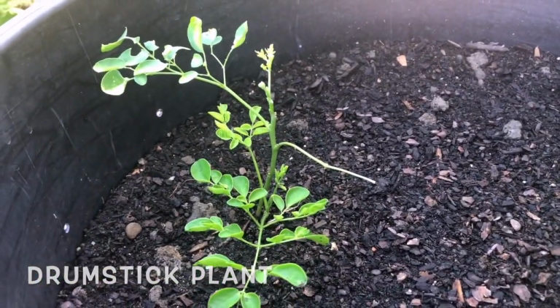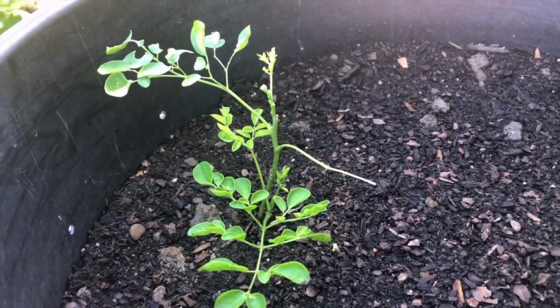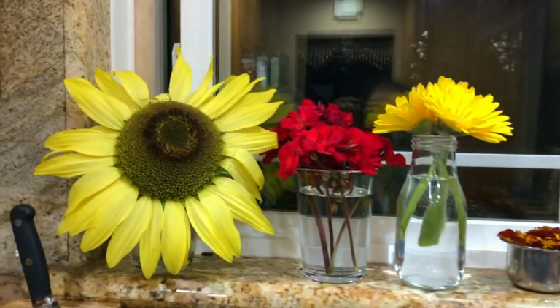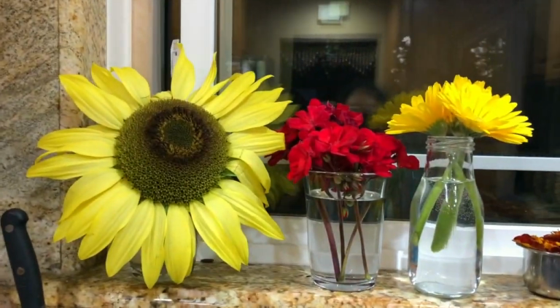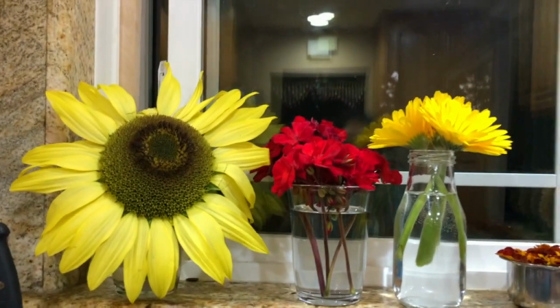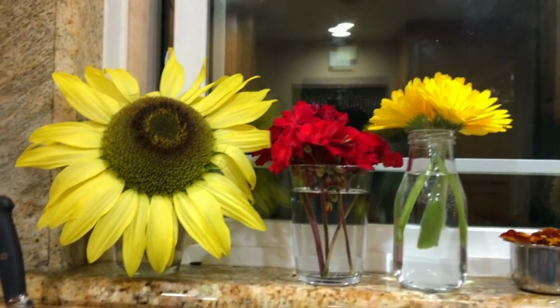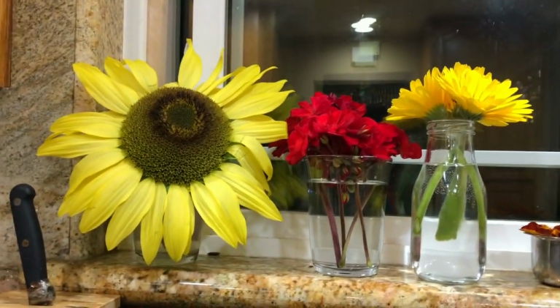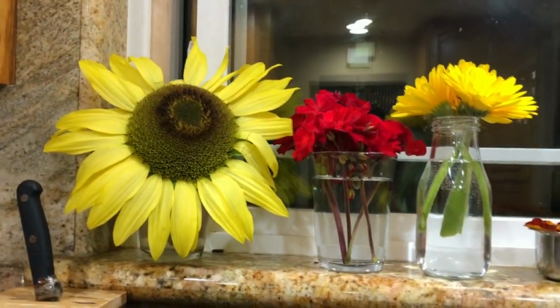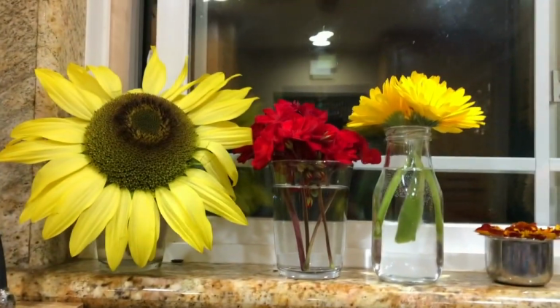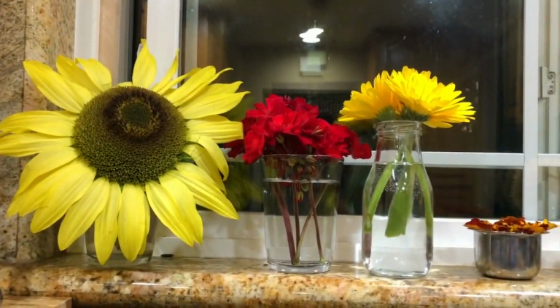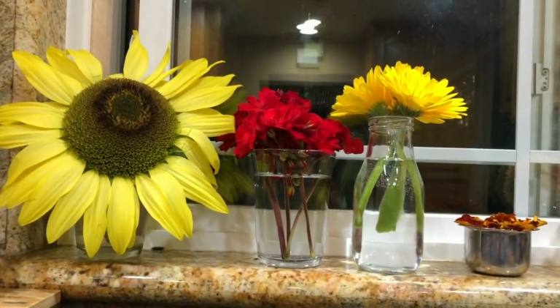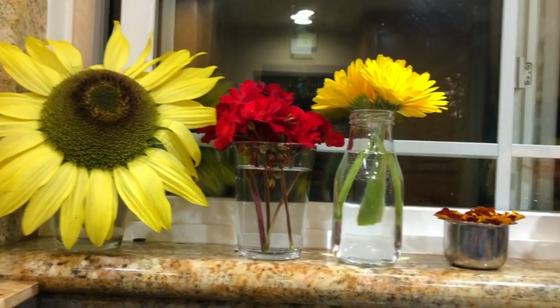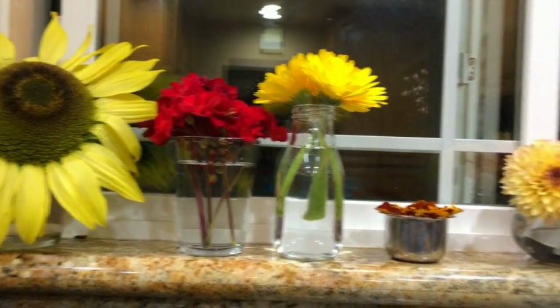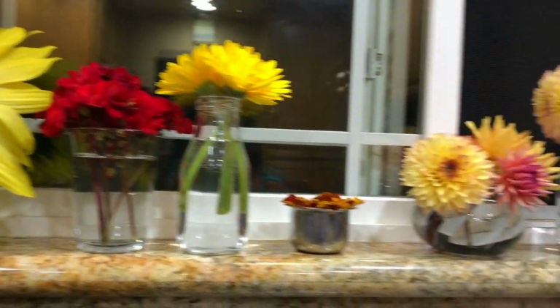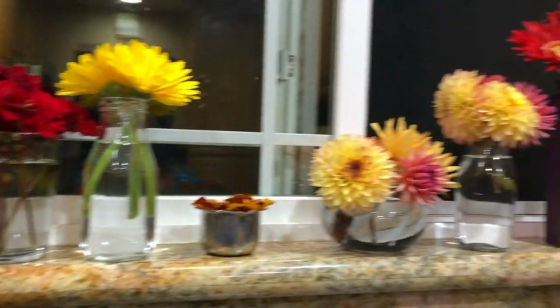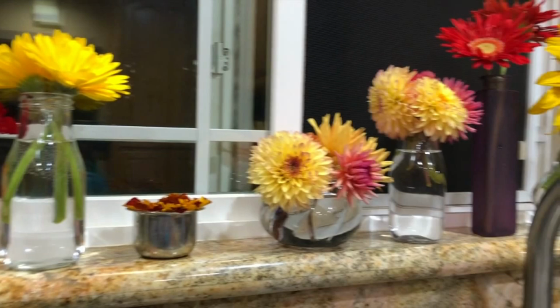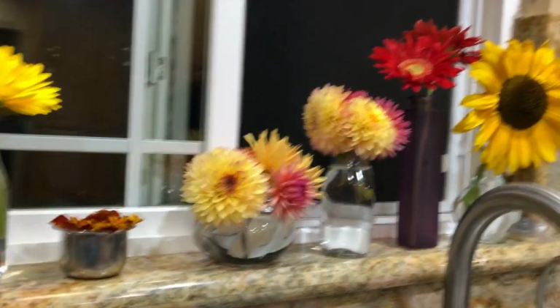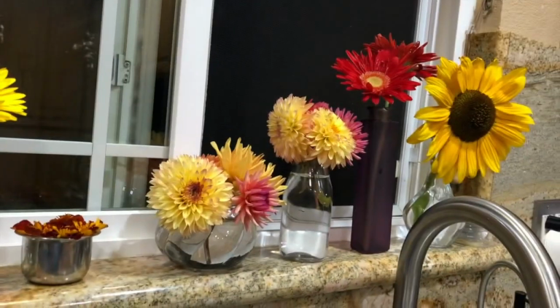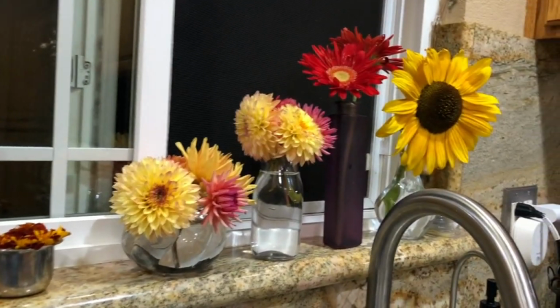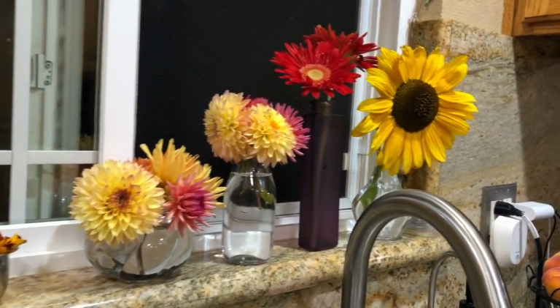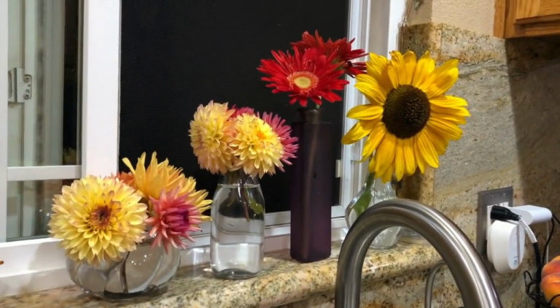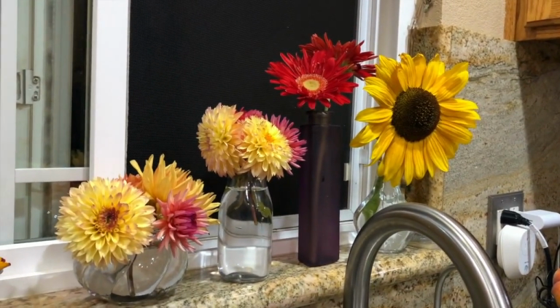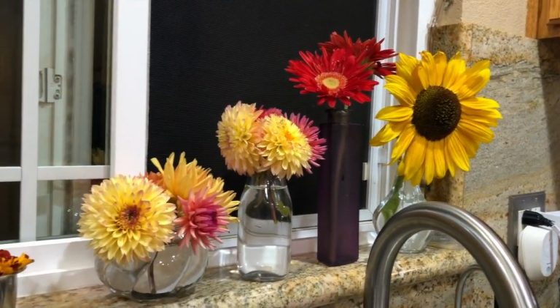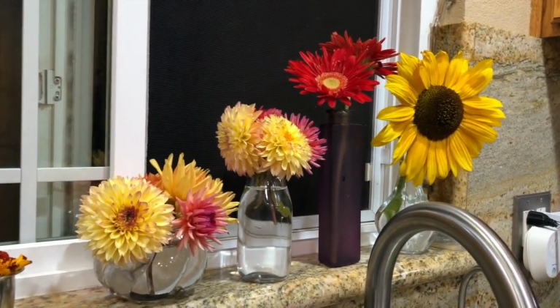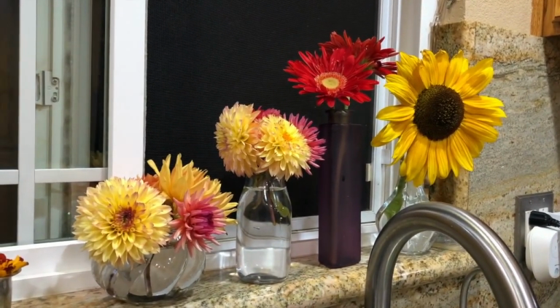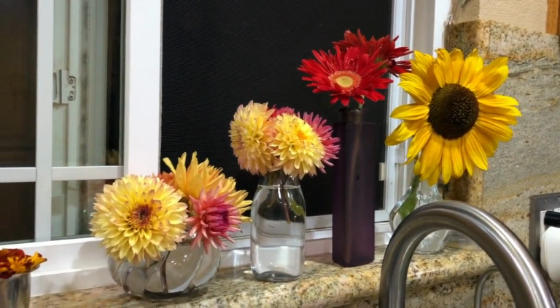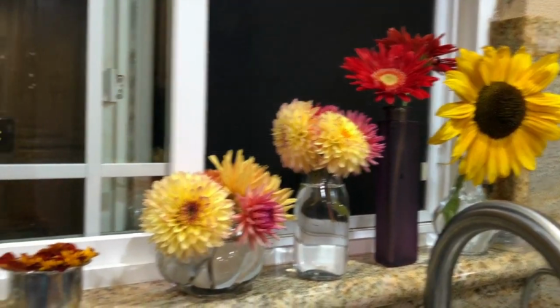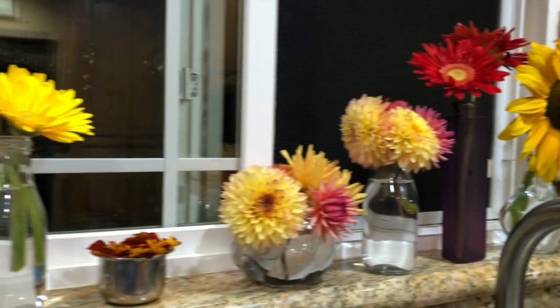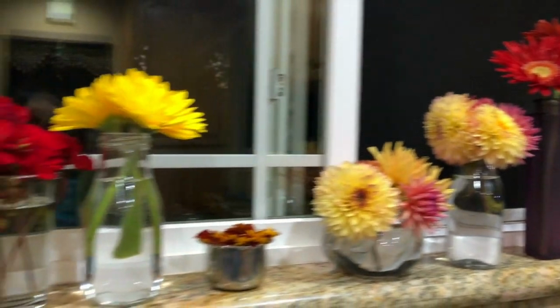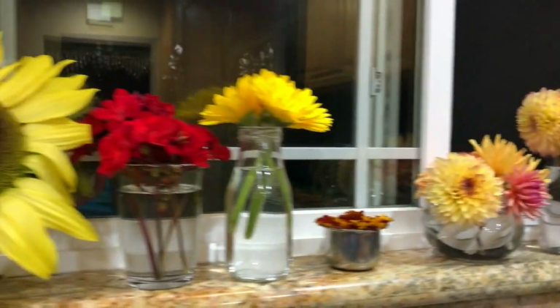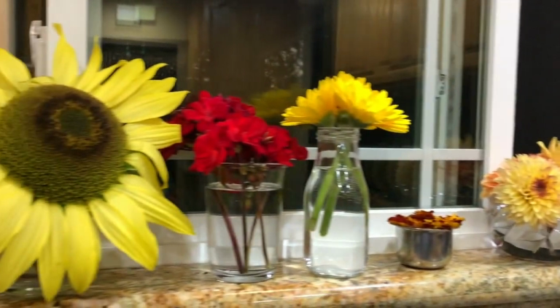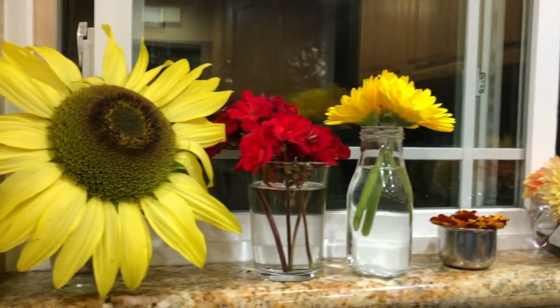These are all the flowers that we plucked from the garden. This is how we try to decorate our kitchen window — it looks lovely. We totally love this view.